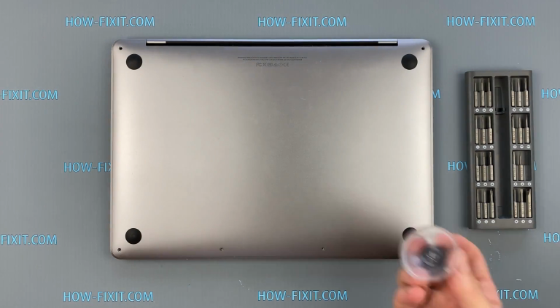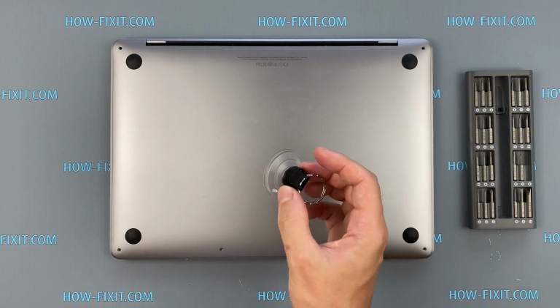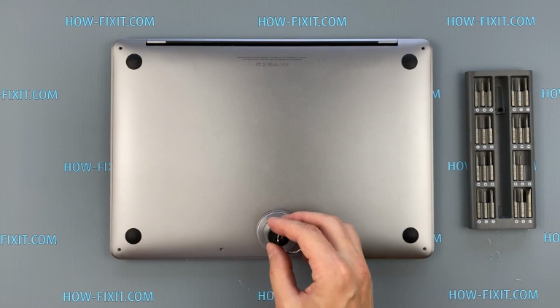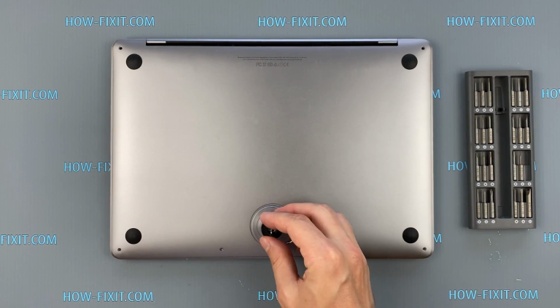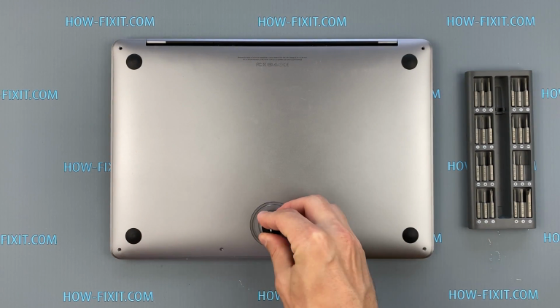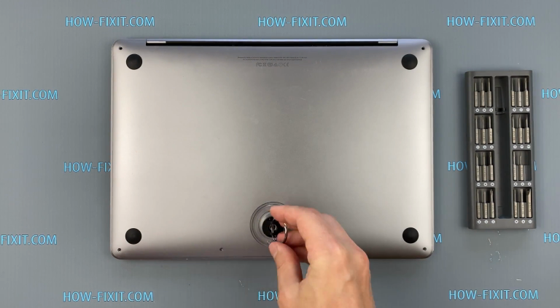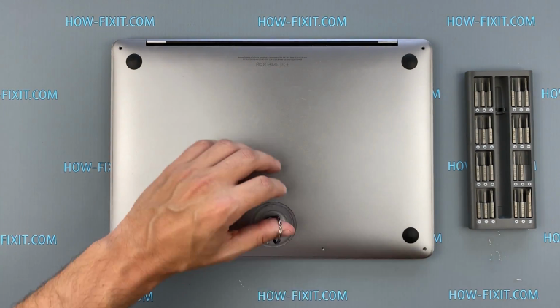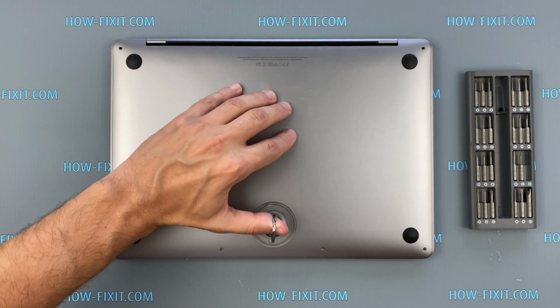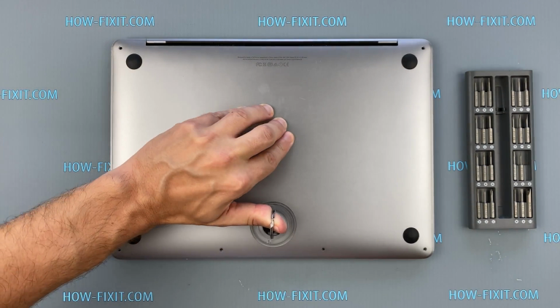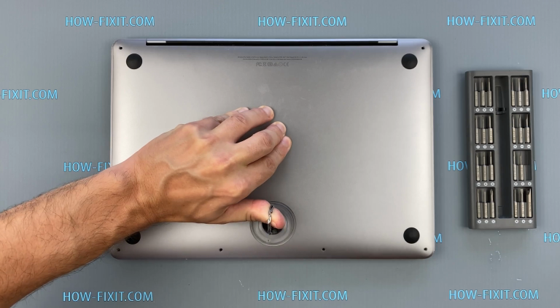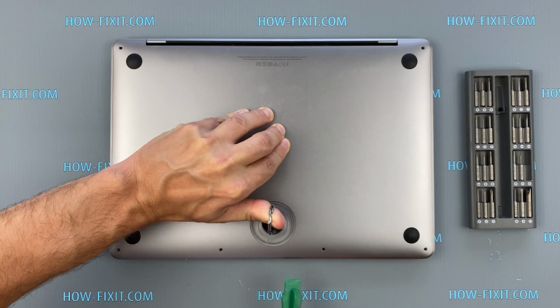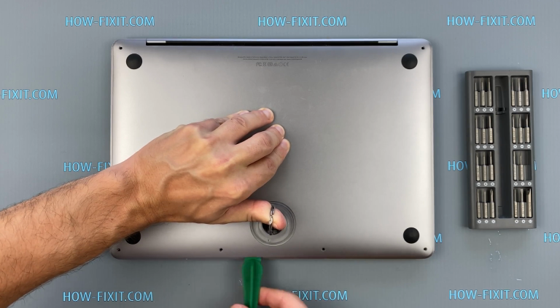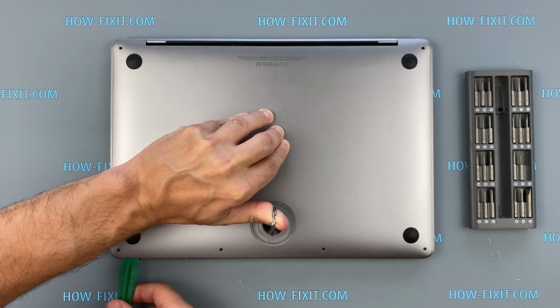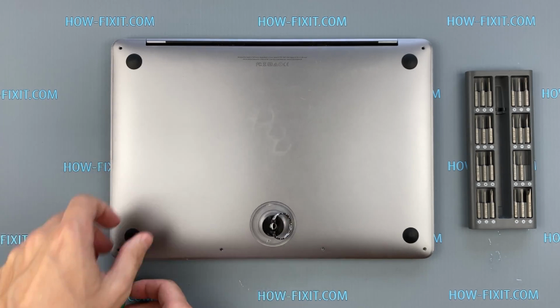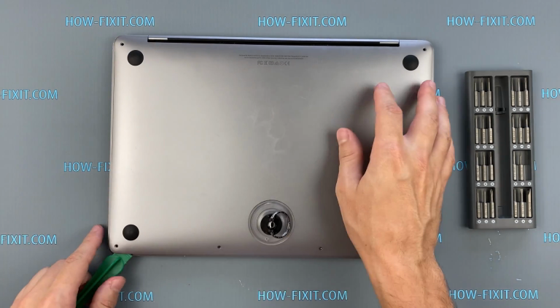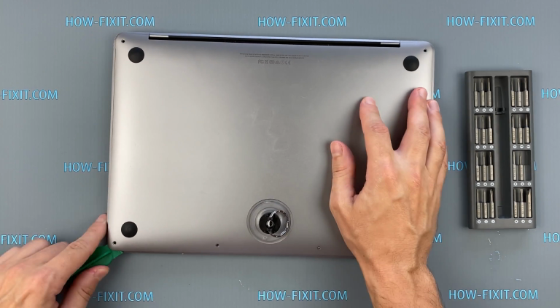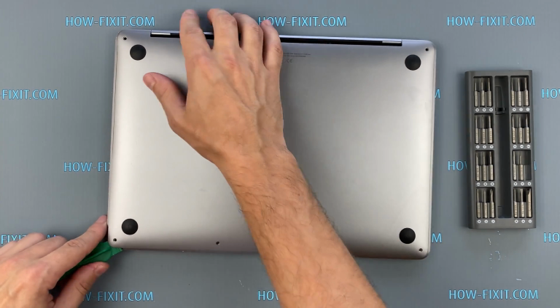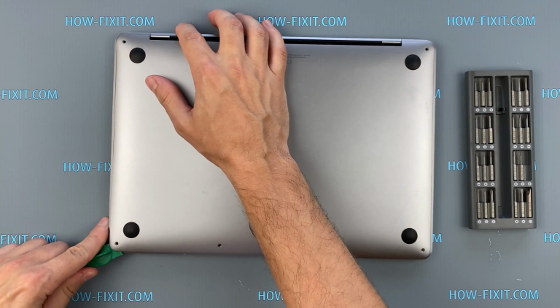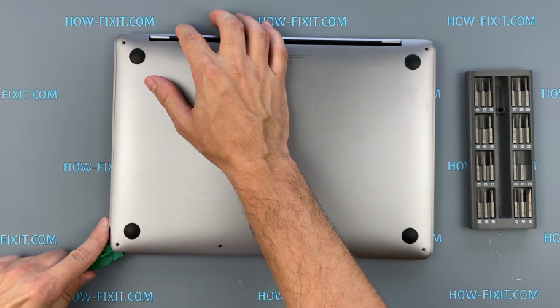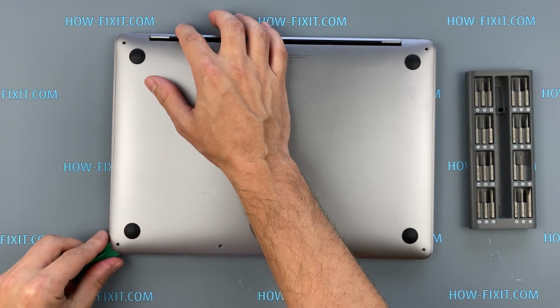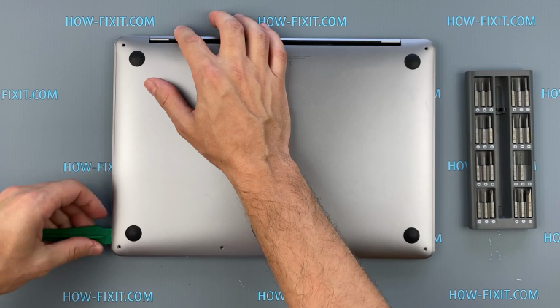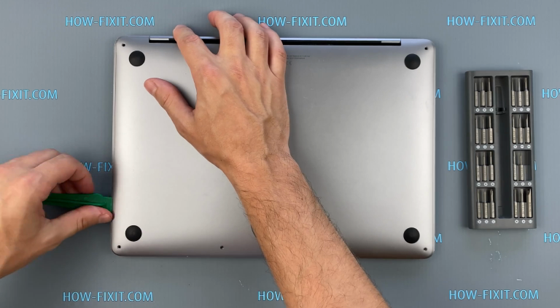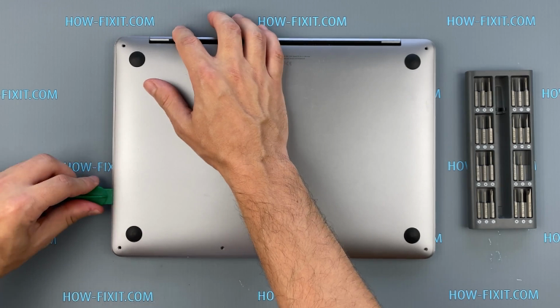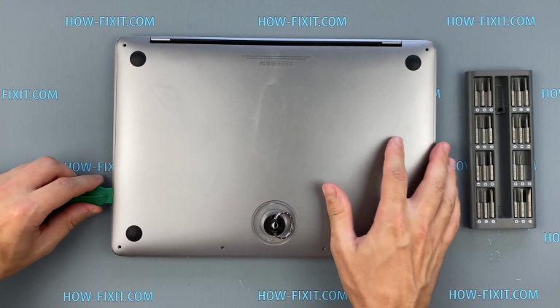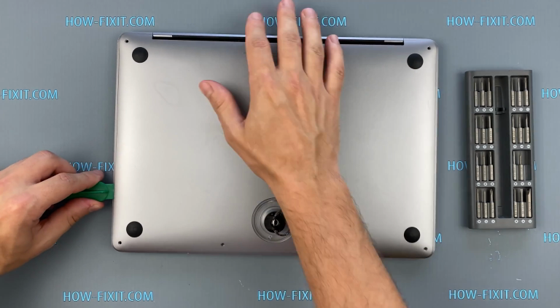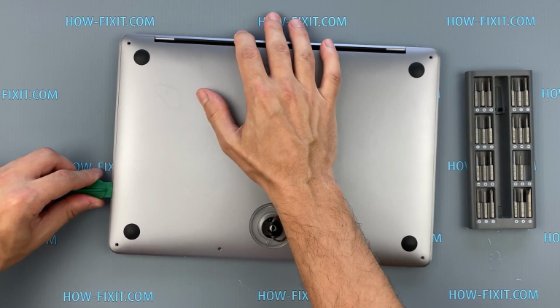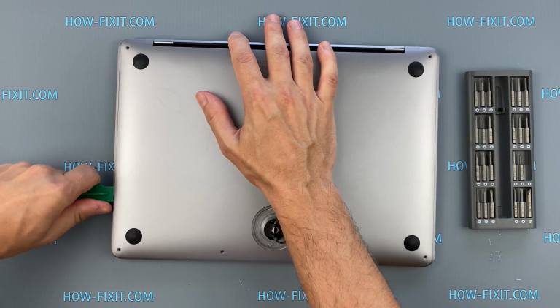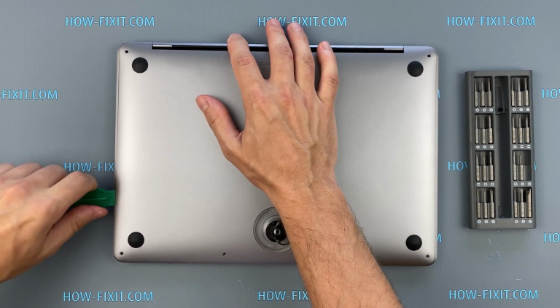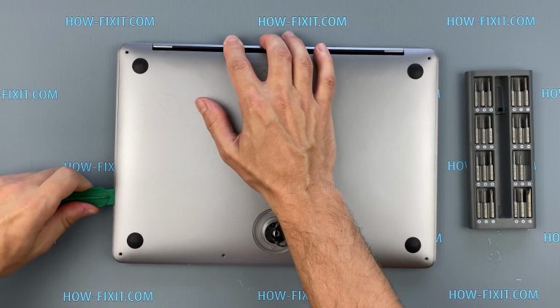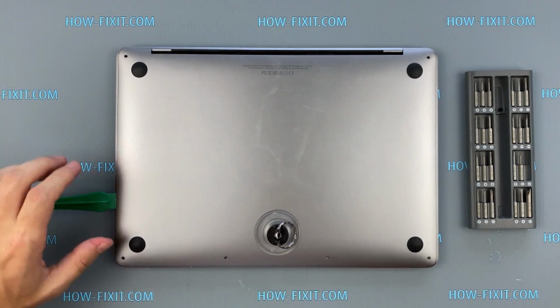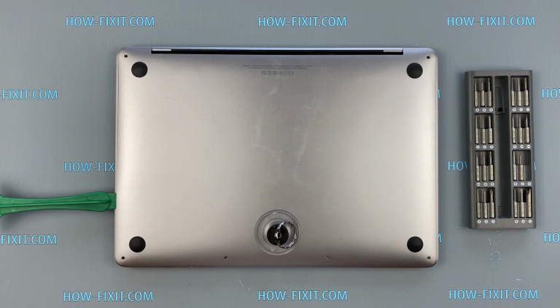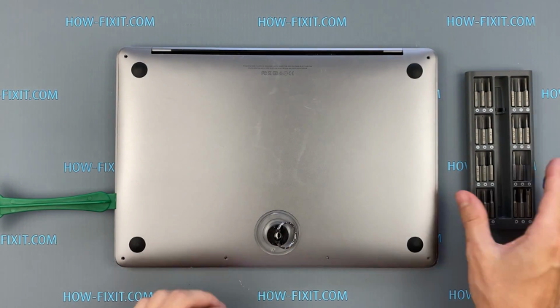Press the suction cup into place on the lower case and pull up to open a small gap. Slide the corner of the plastic tool into the gap and begin to open around the nearest corner, and then halfway up the side of the MacBook Pro. This releases the first of the hidden clips securing the lower case.